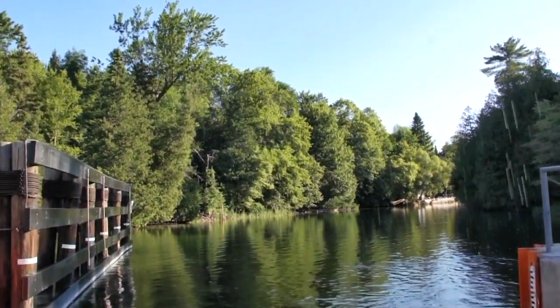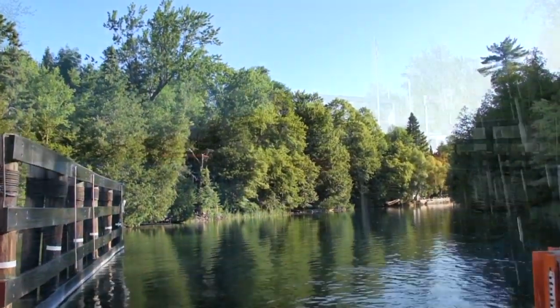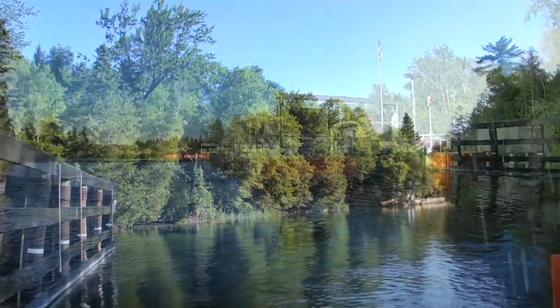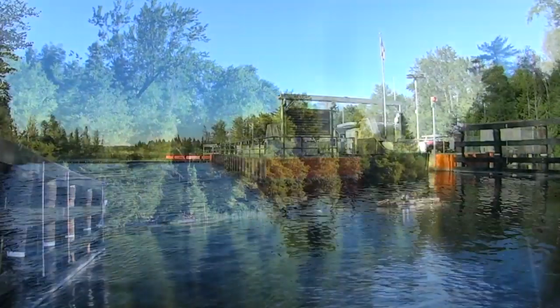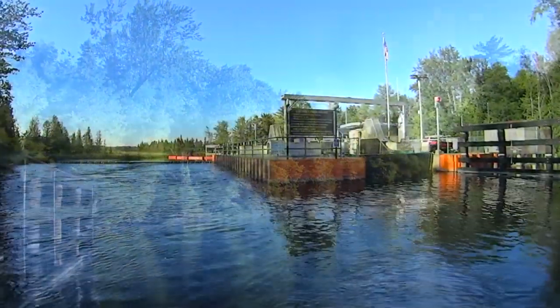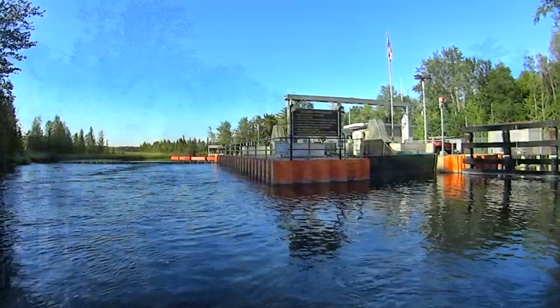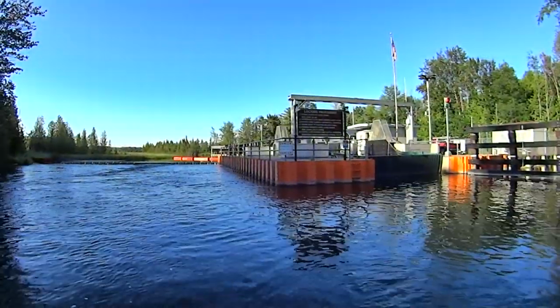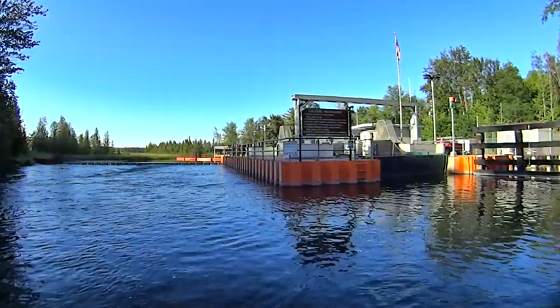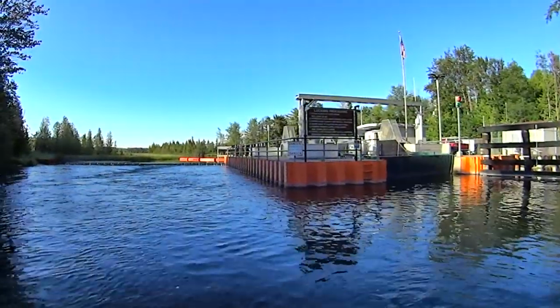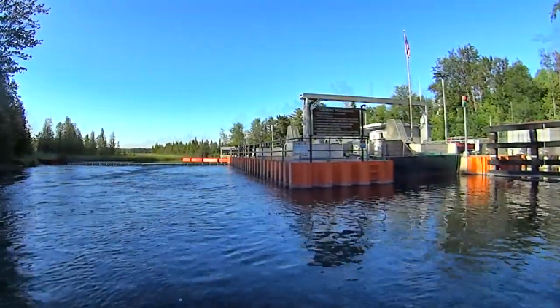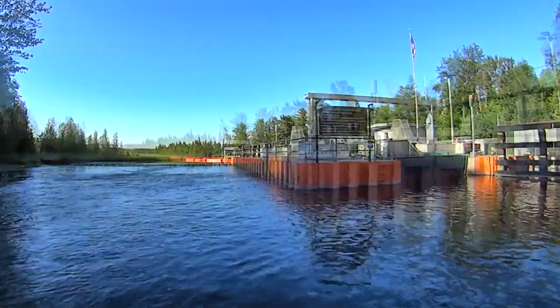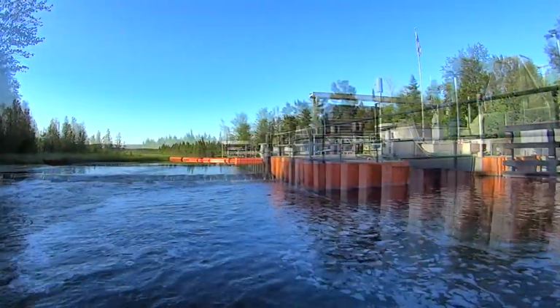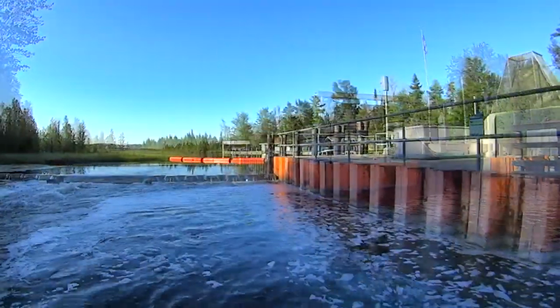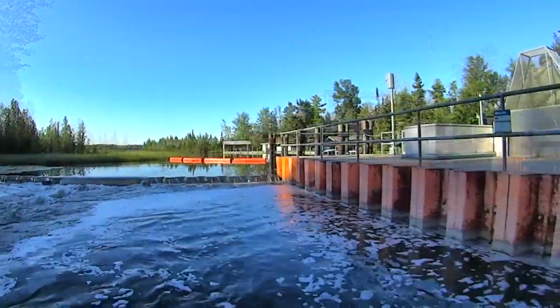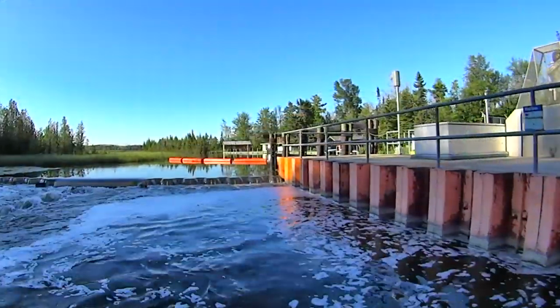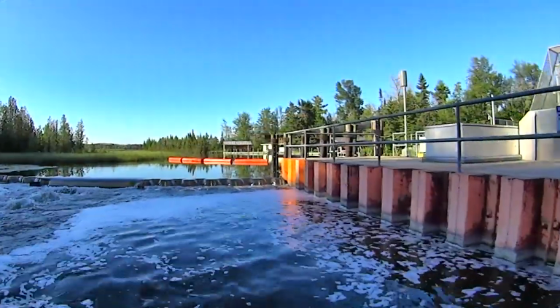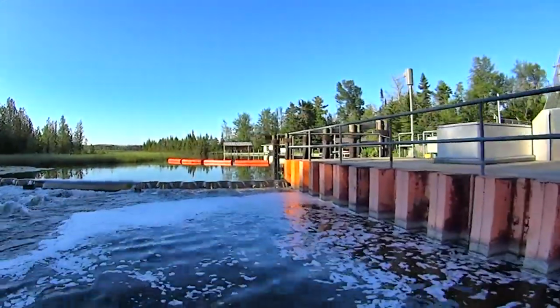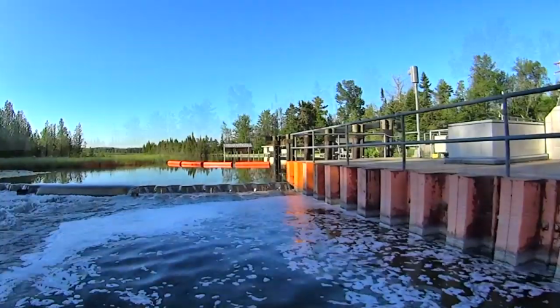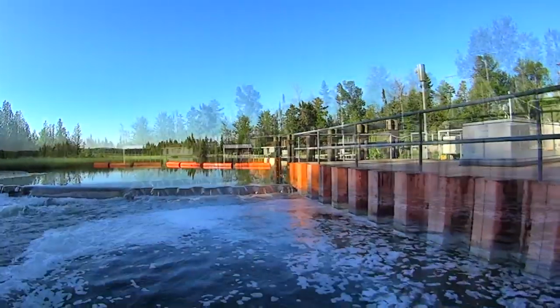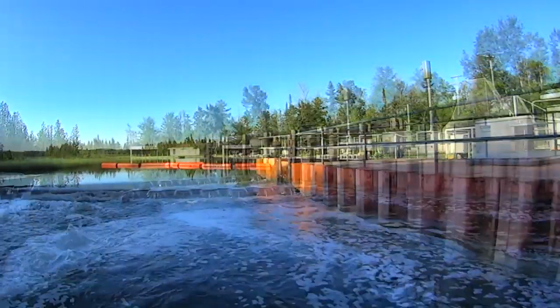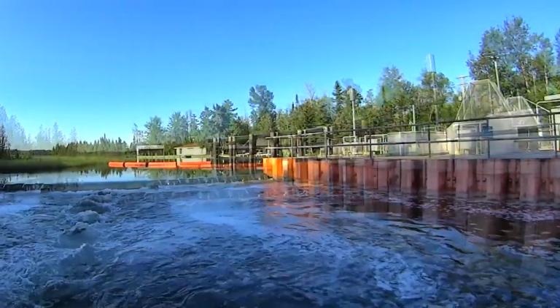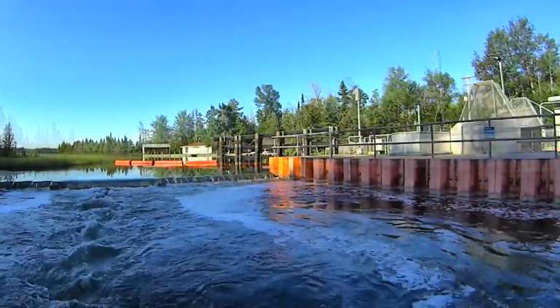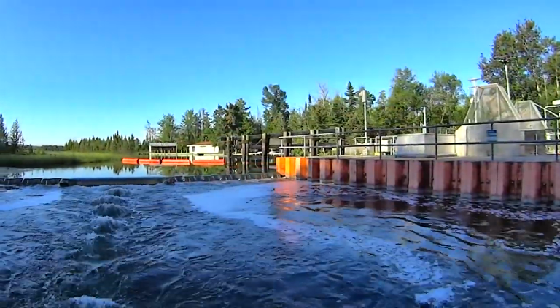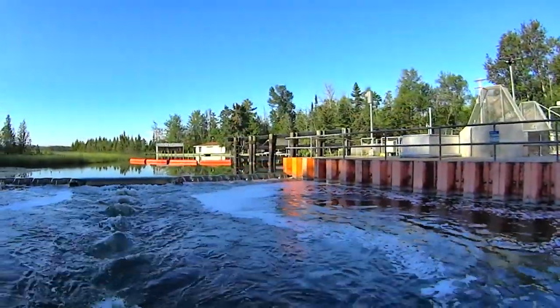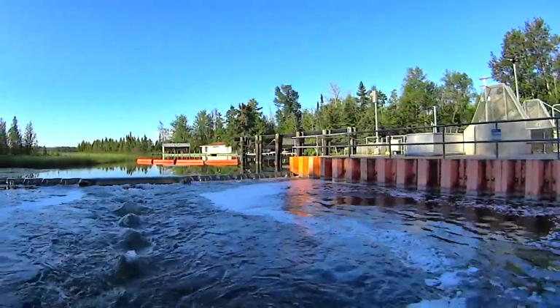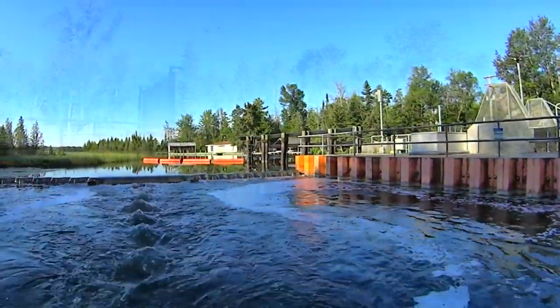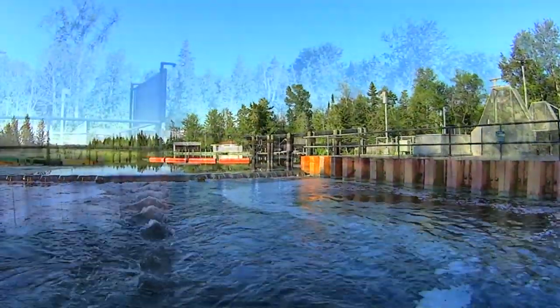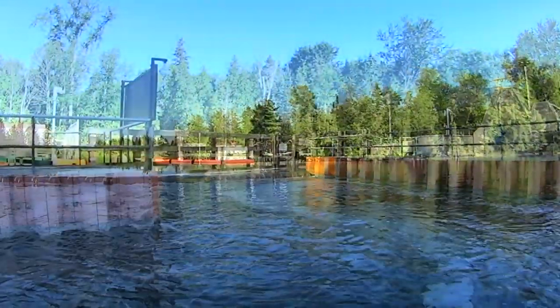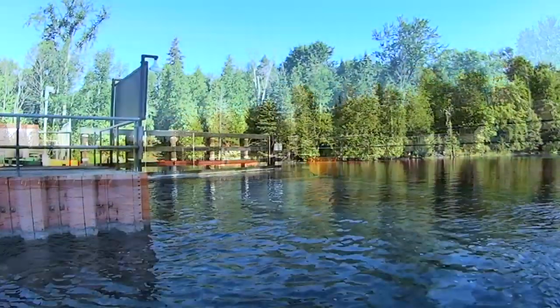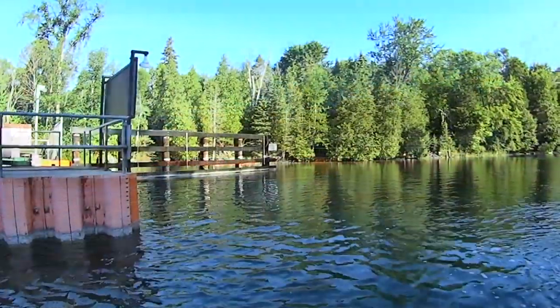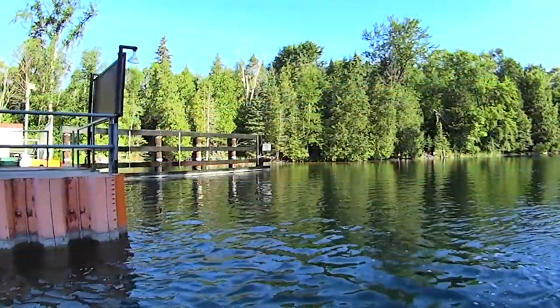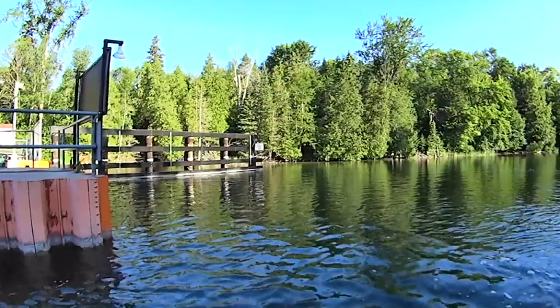There's a spillway on the side of the locks where I like to stop and throw a line in when I can. You can pull some nice fish out of the swirls along the fast water — bass, pike, walleye — they all stop here from time to time to feed.